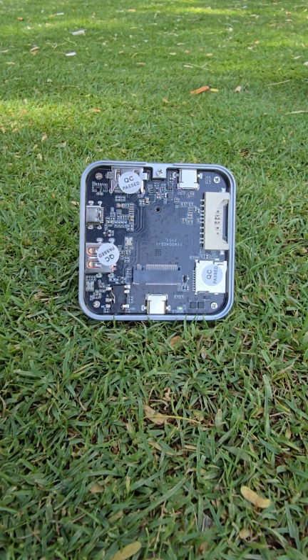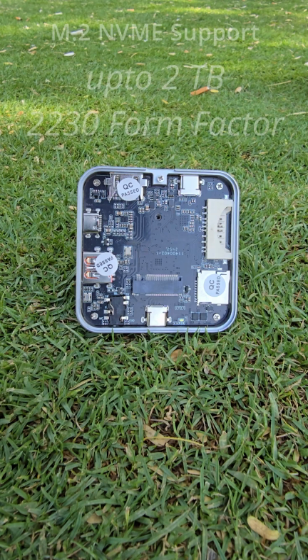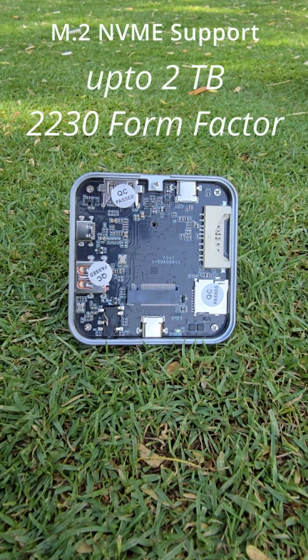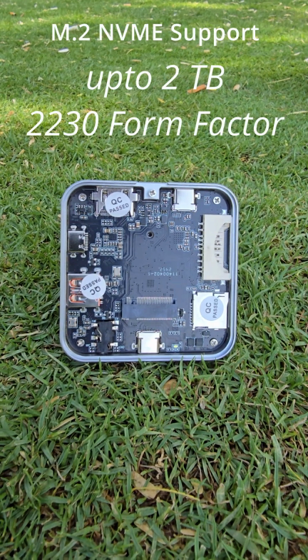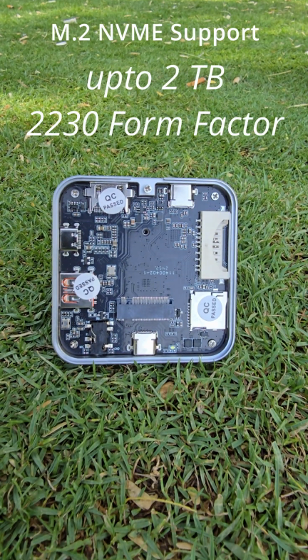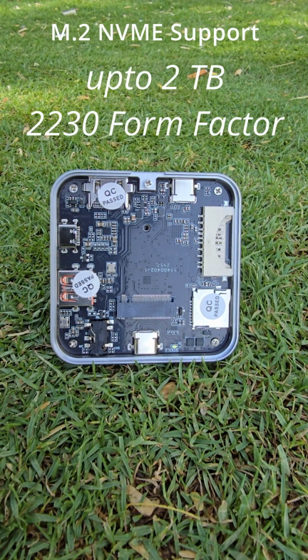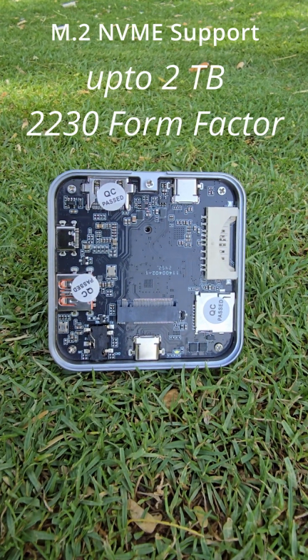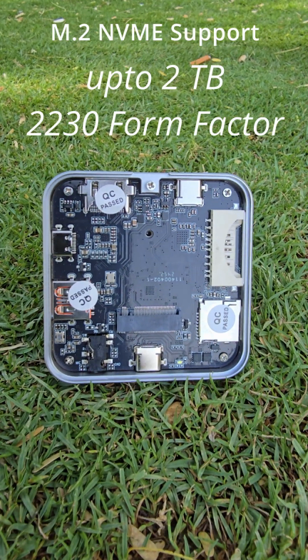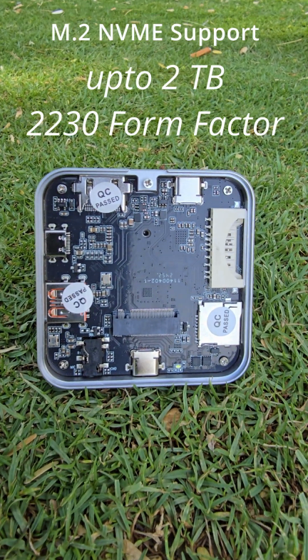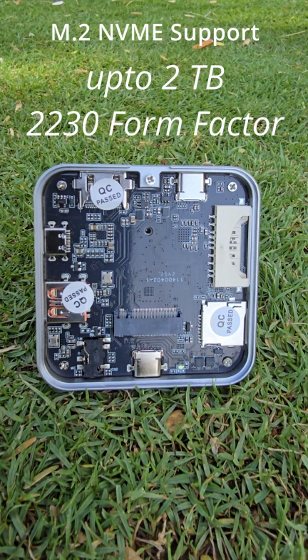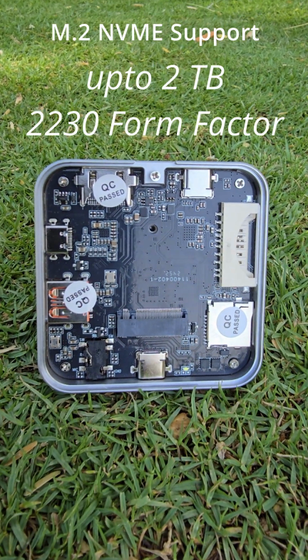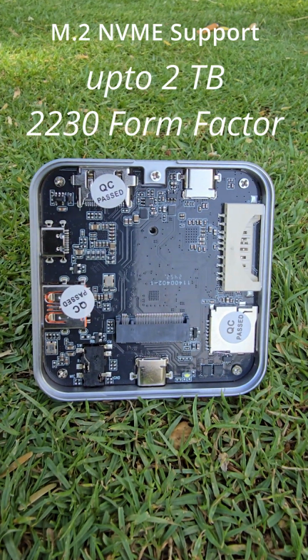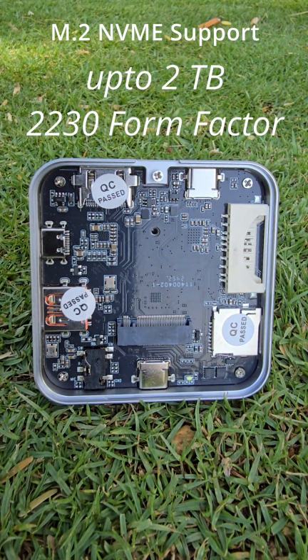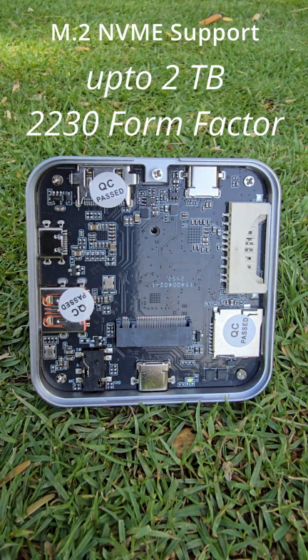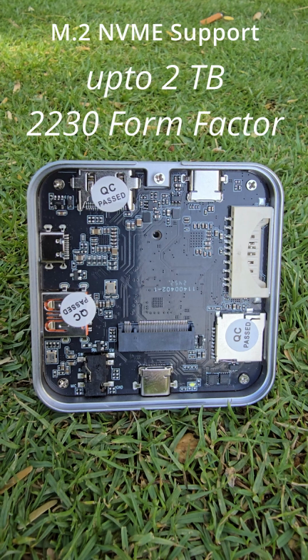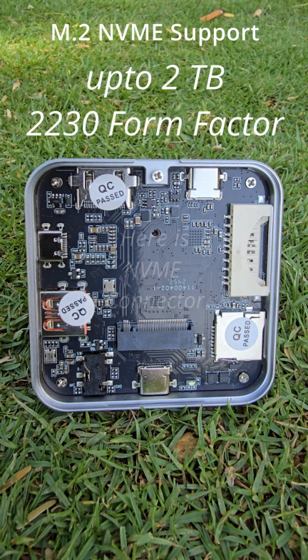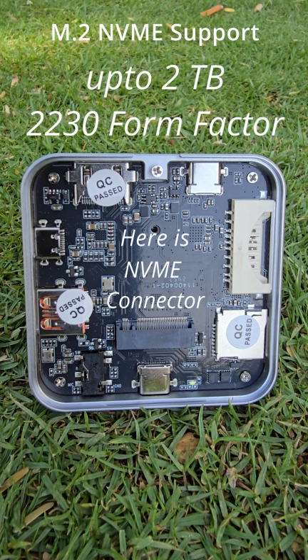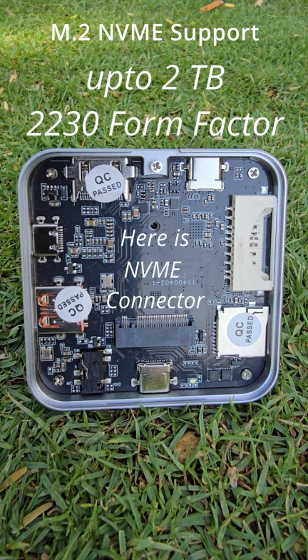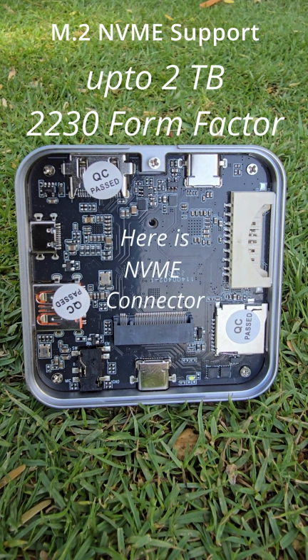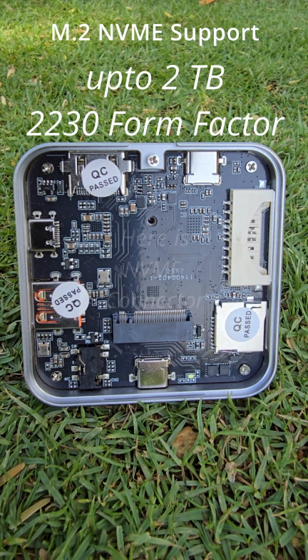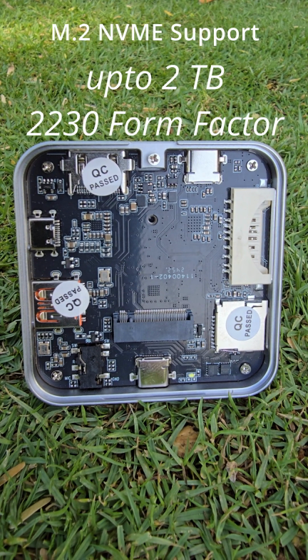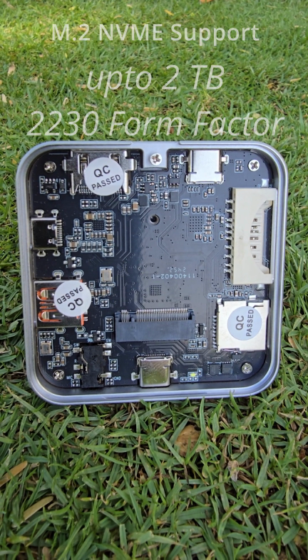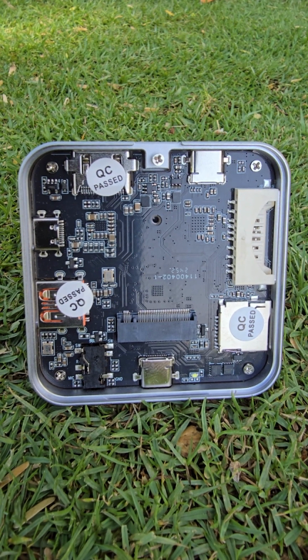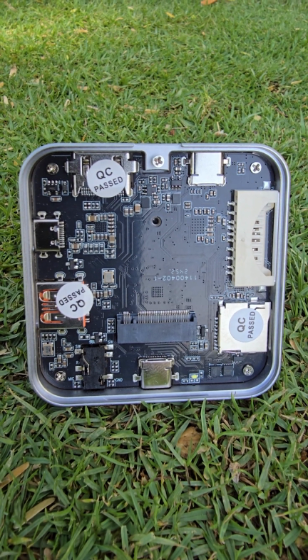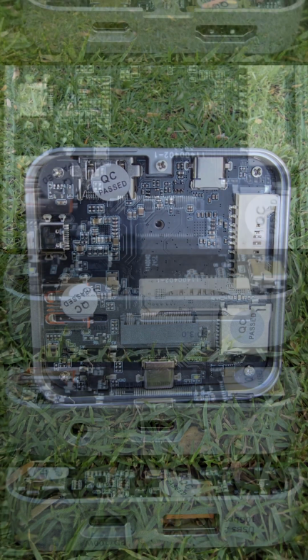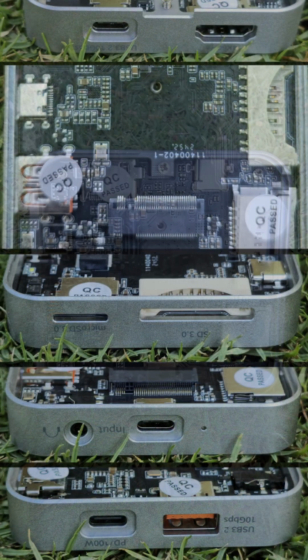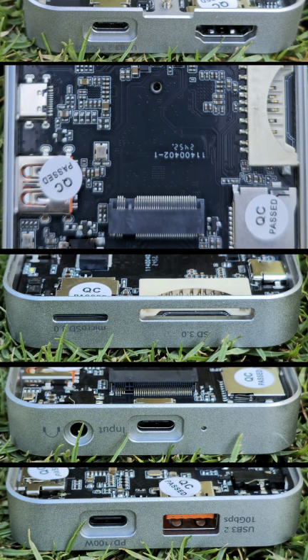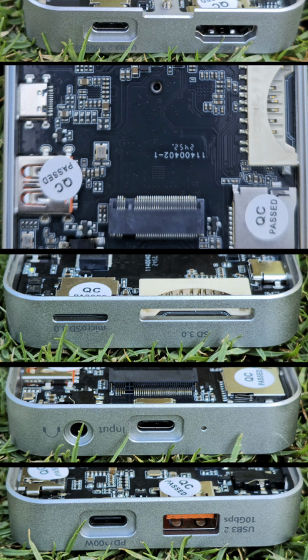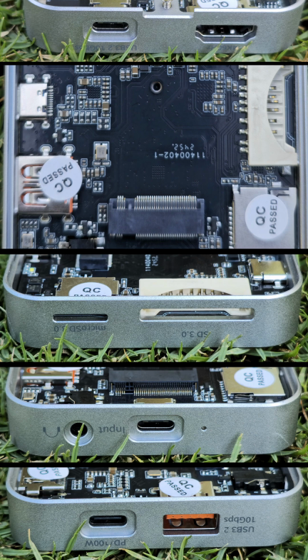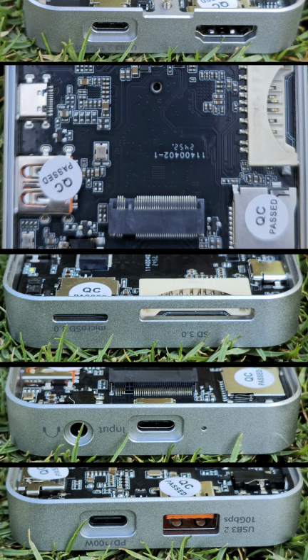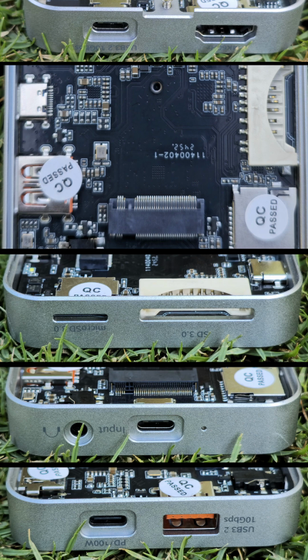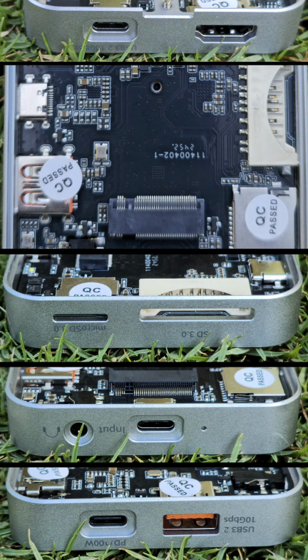But here is the game changer for the true tech enthusiast: an integrated NVMe support connector capable of supporting up to a massive 2TB of lightning fast storage. Expand your horizon without the bulk.